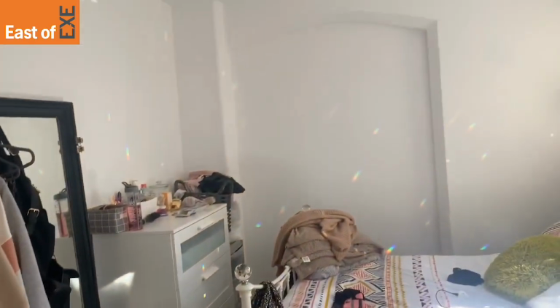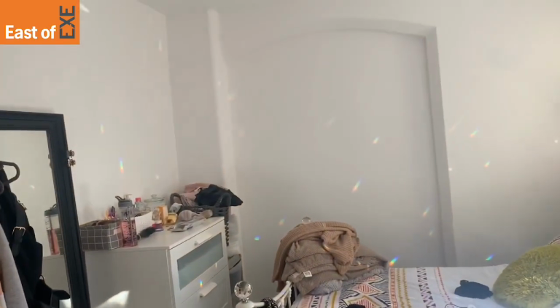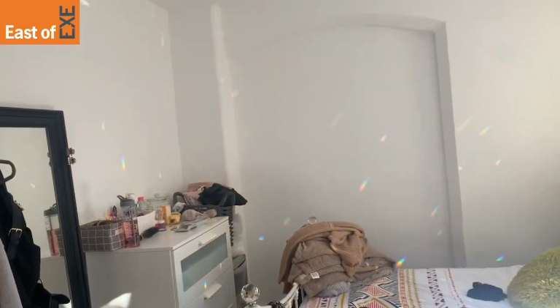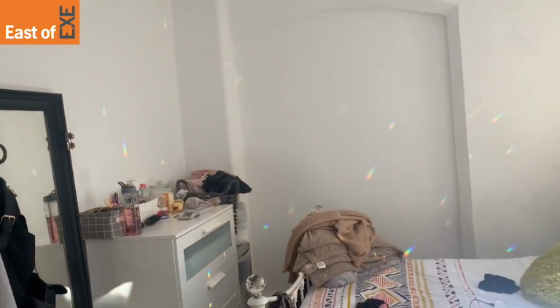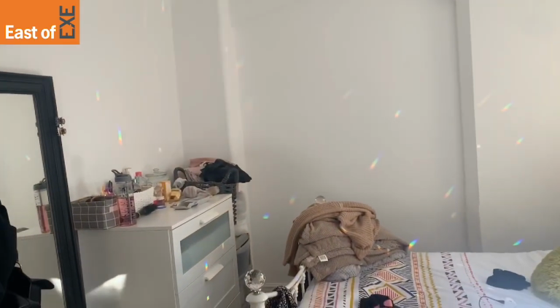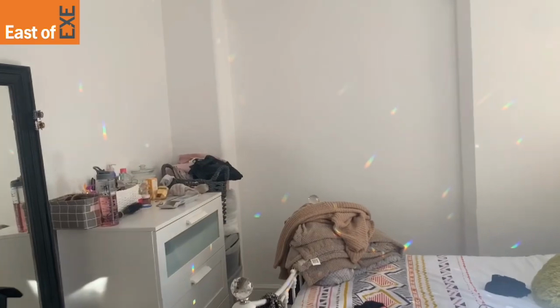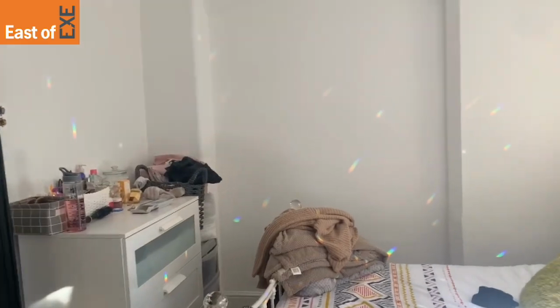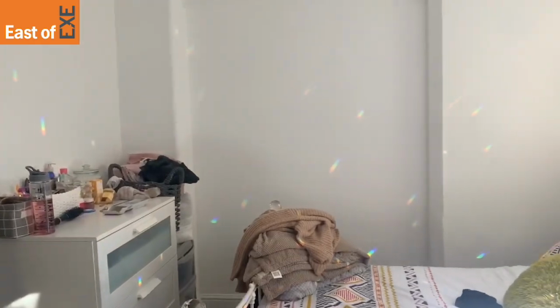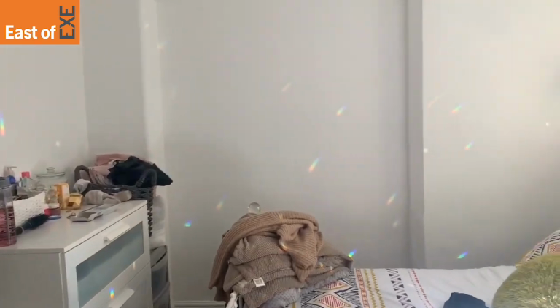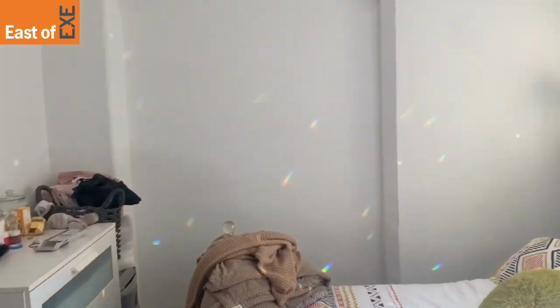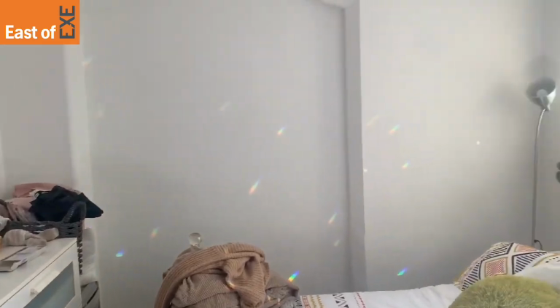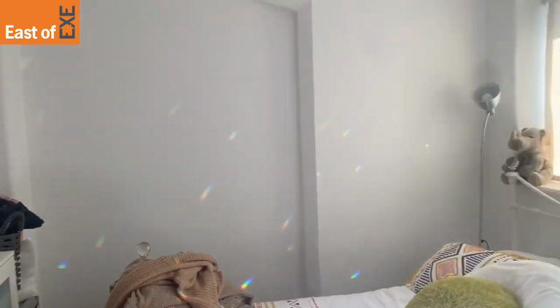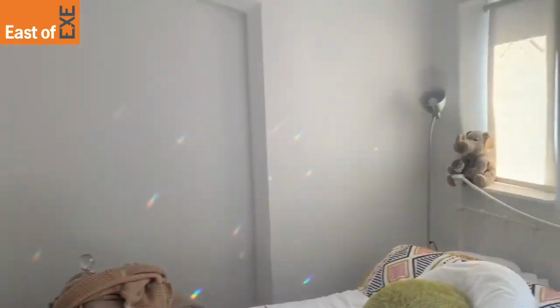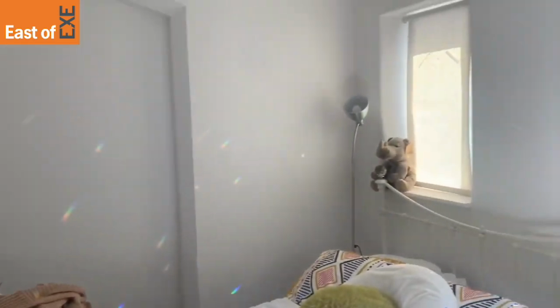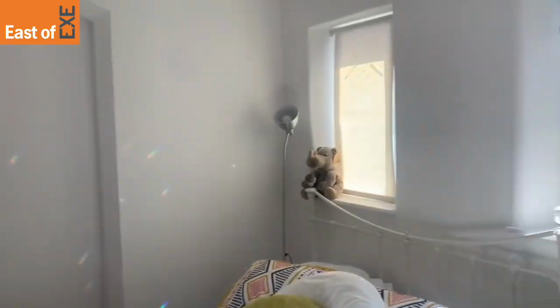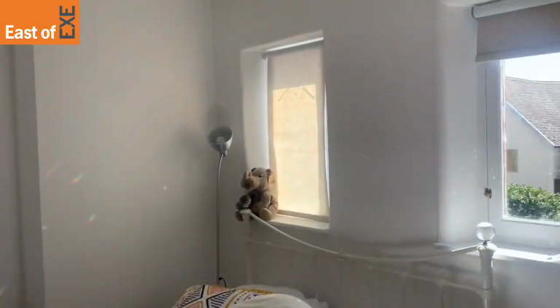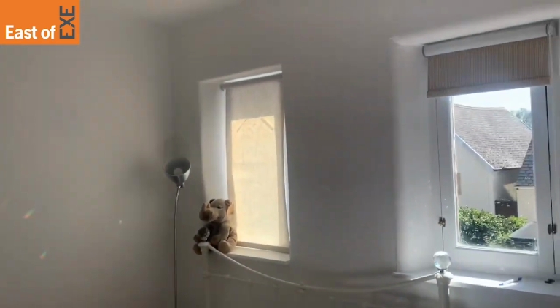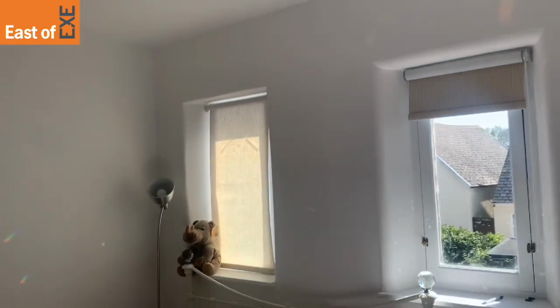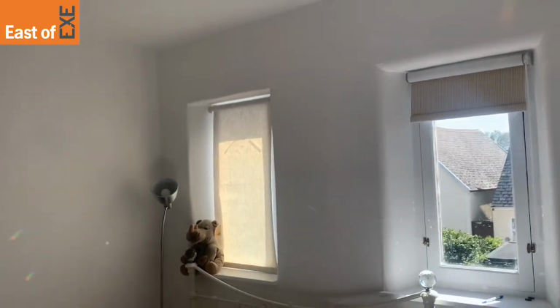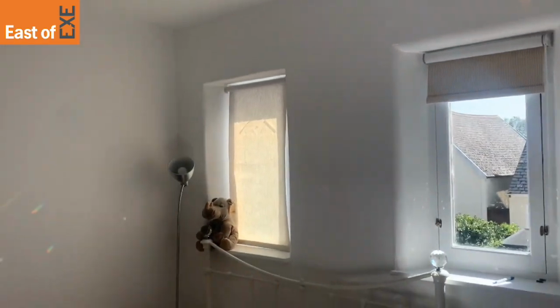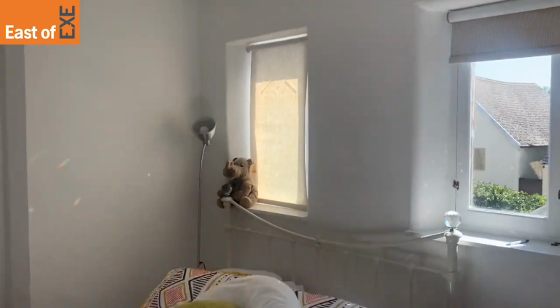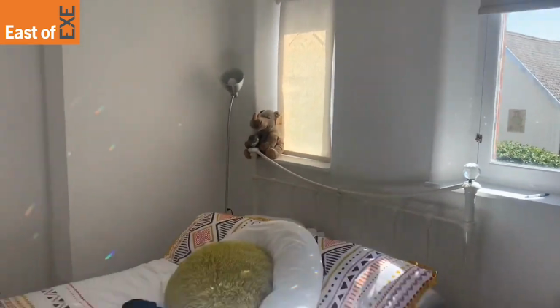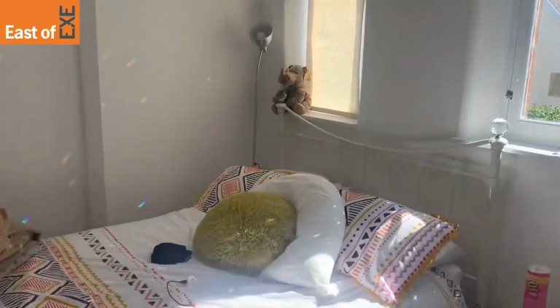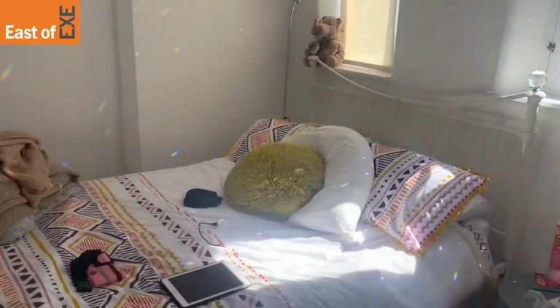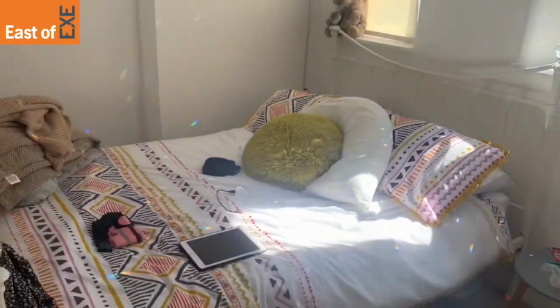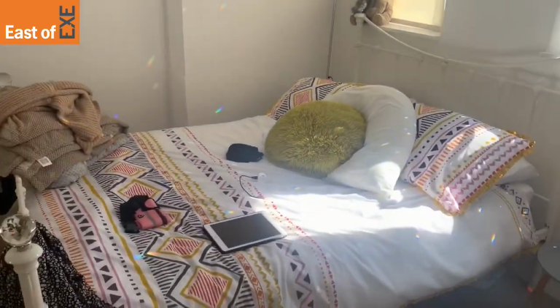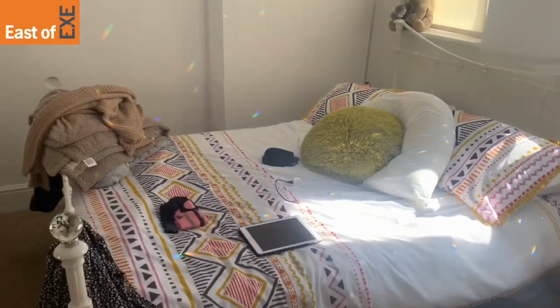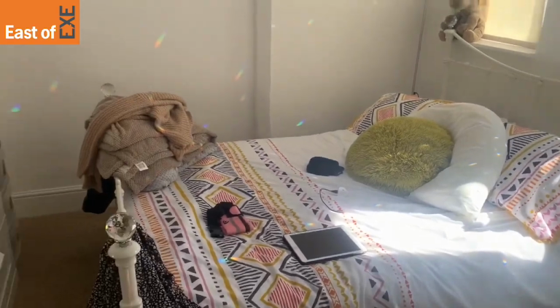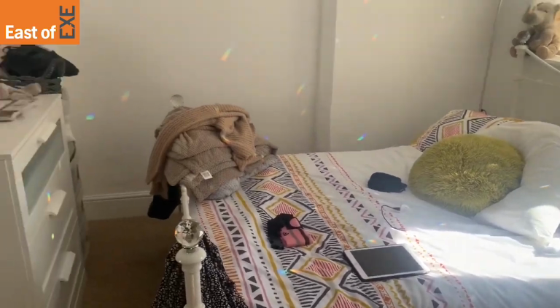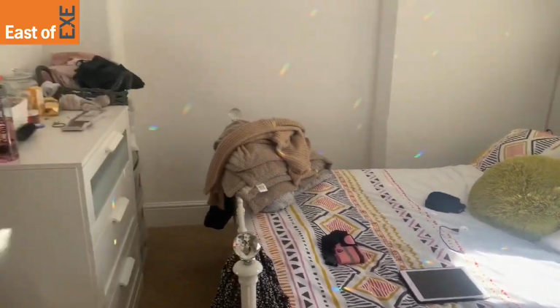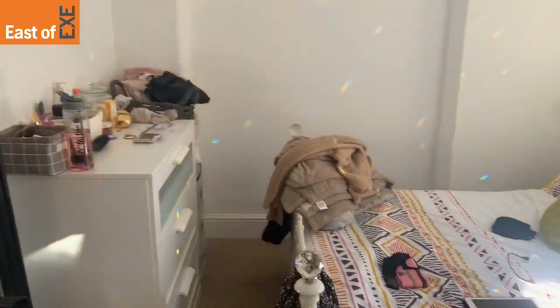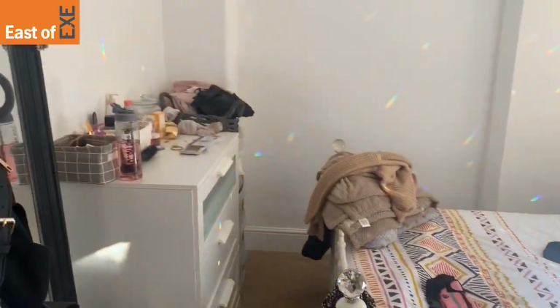As you can see, it's a beautiful size room, lovely and bright, with room for a king size bed.